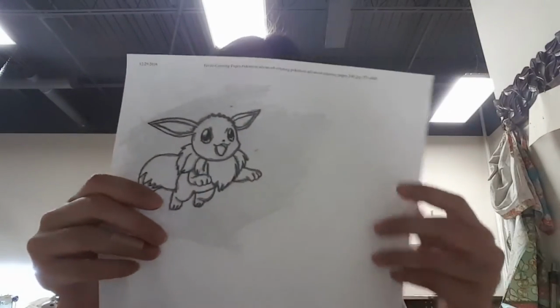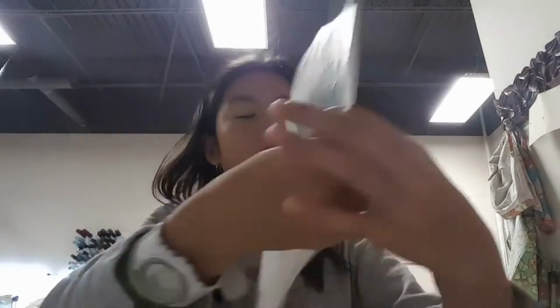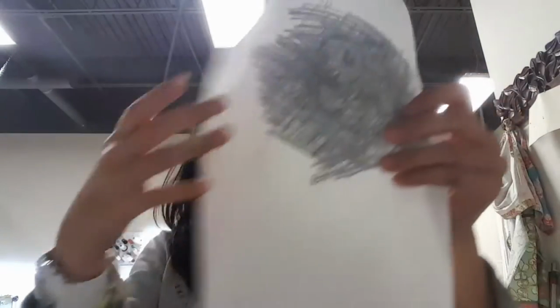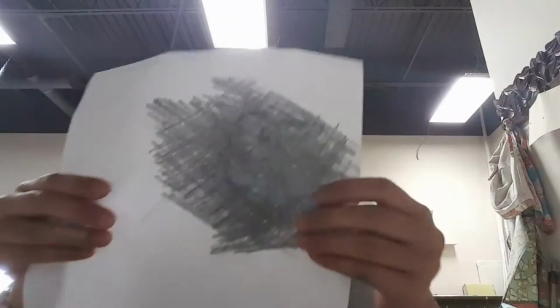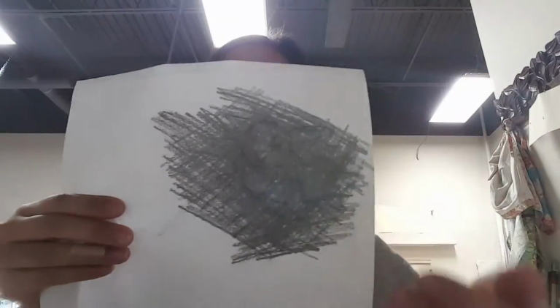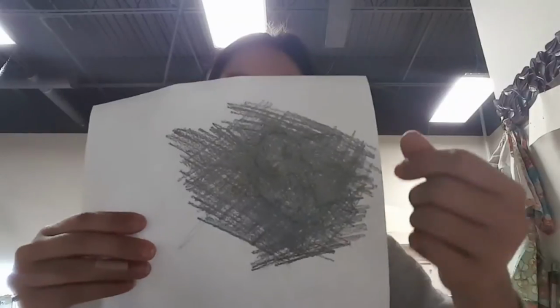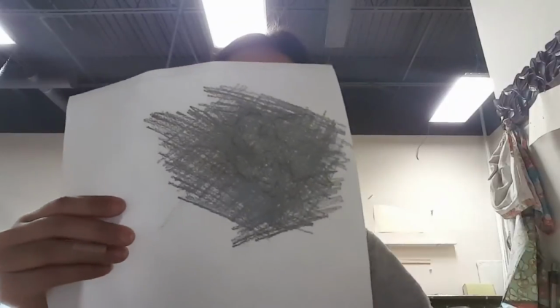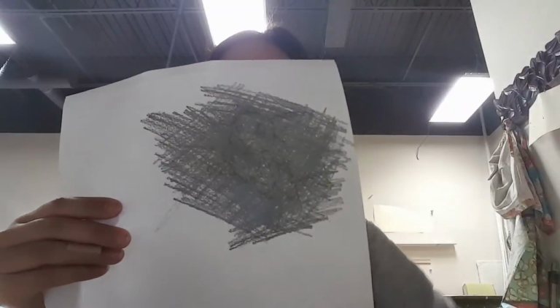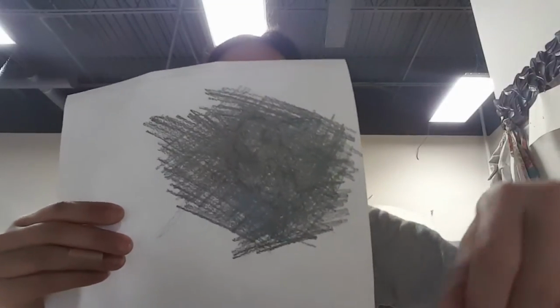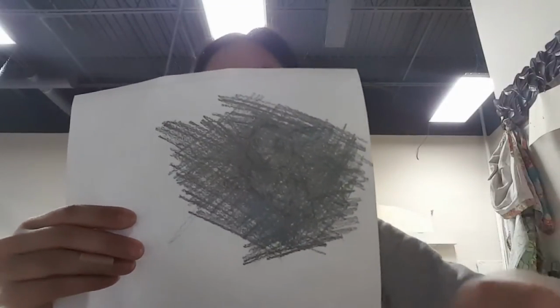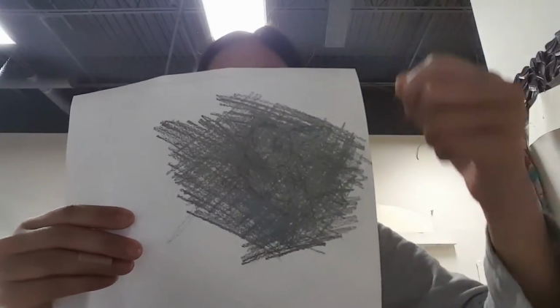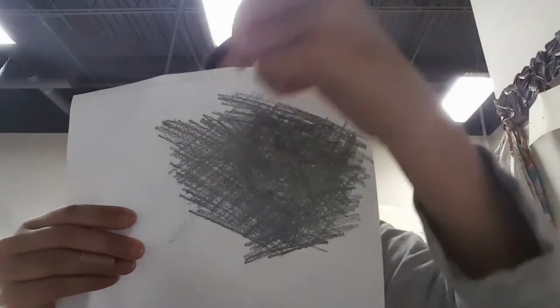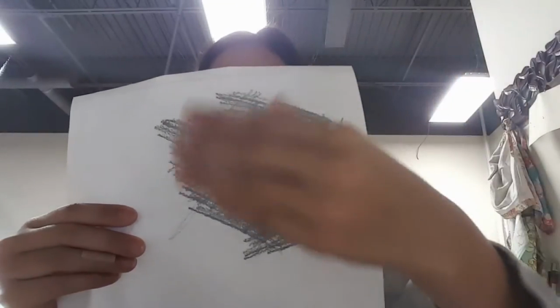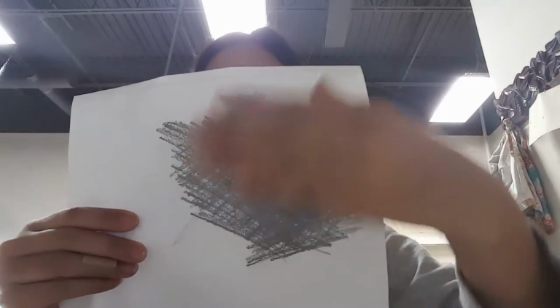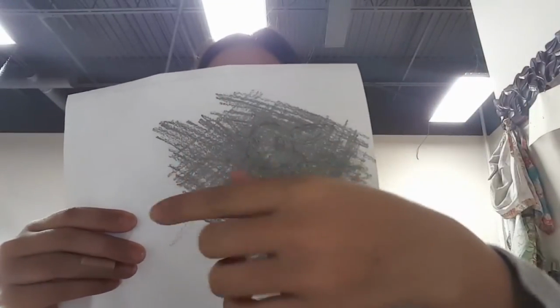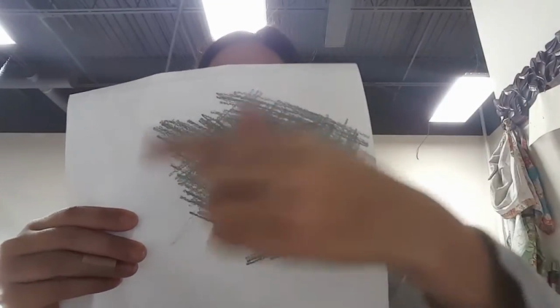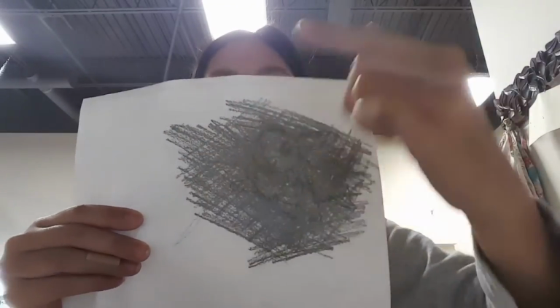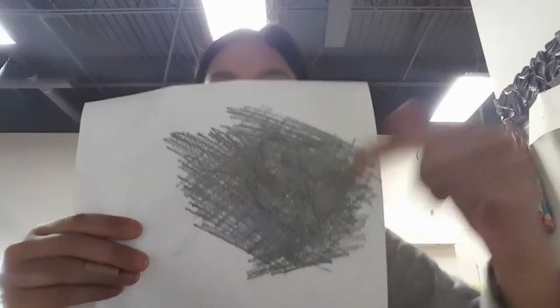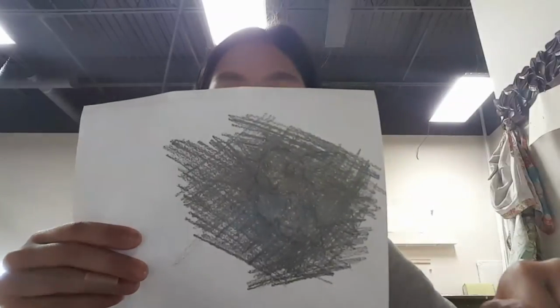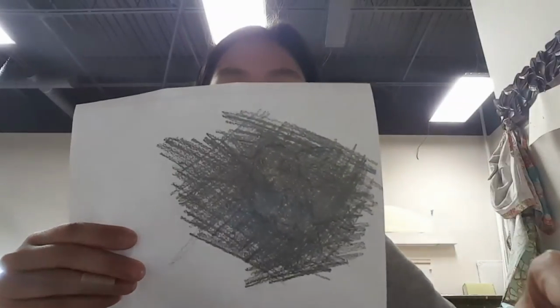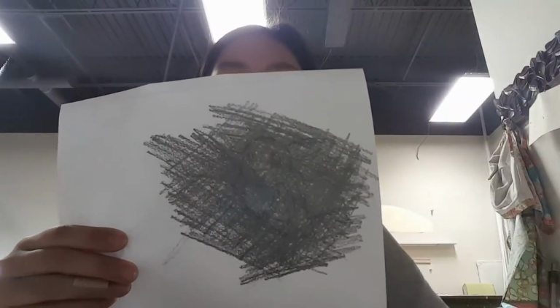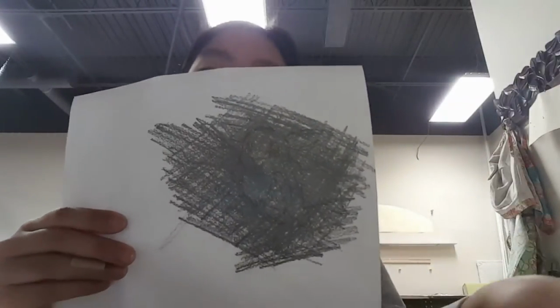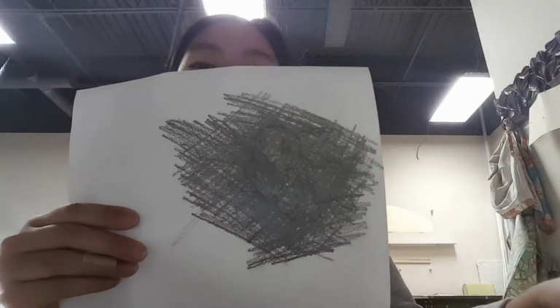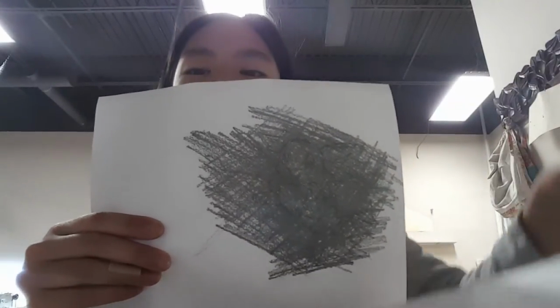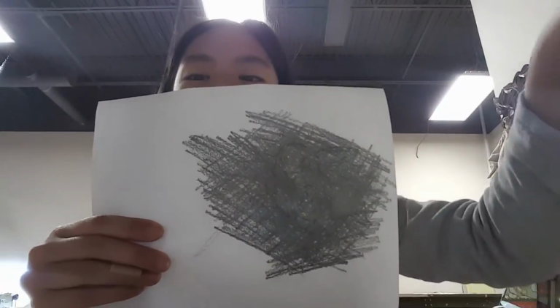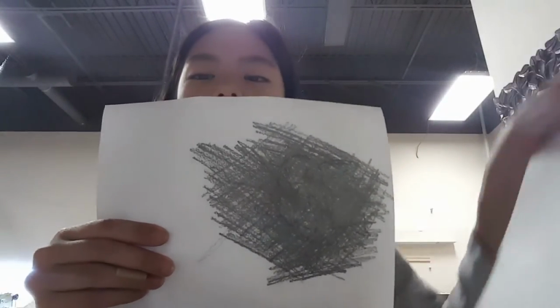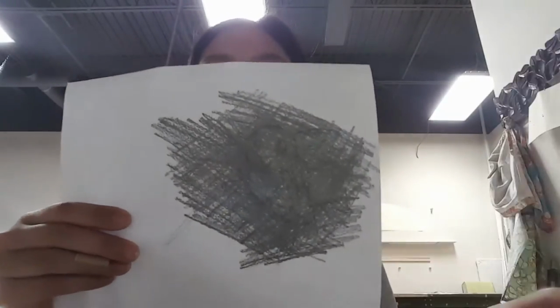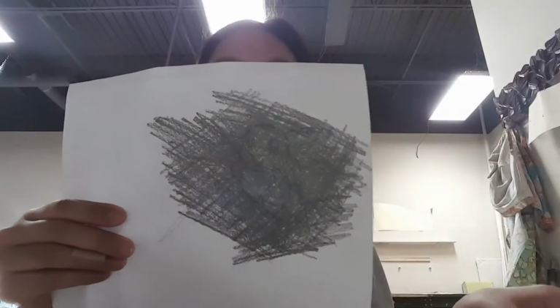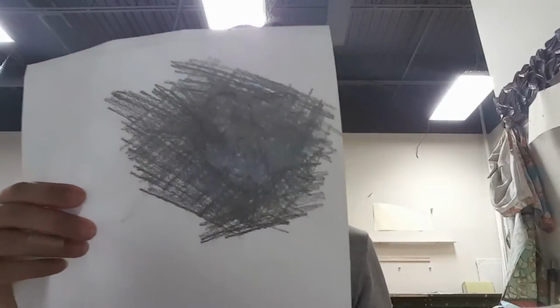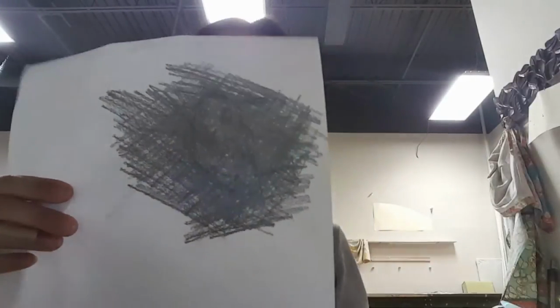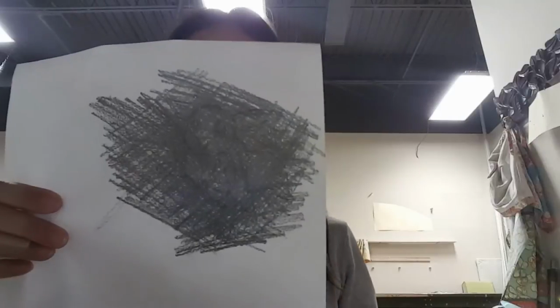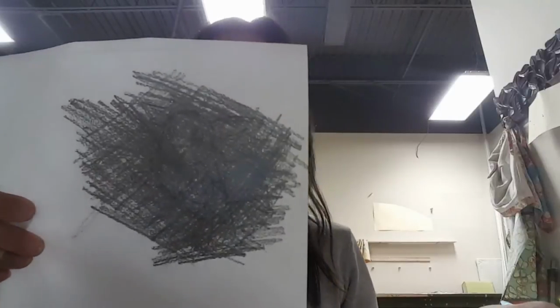After, you flip your page around, and then you take something like a pencil, and then you're going to color the back of the picture. See, I have already done so, so if you want to do it, please pause the video.